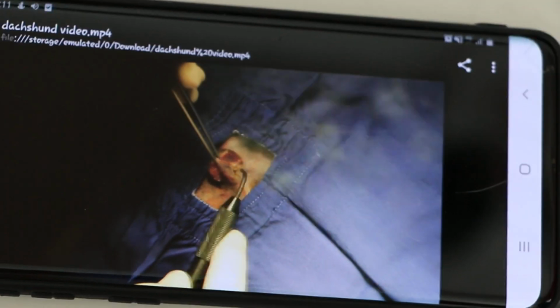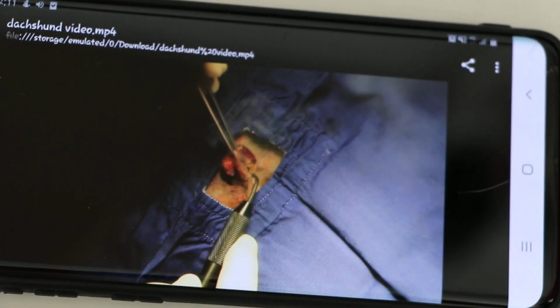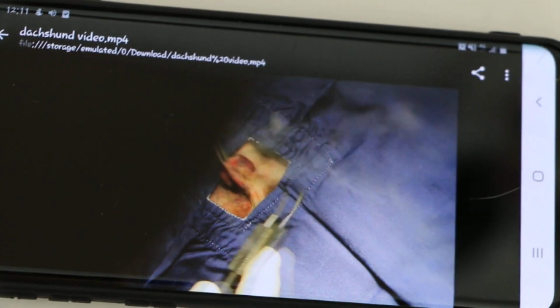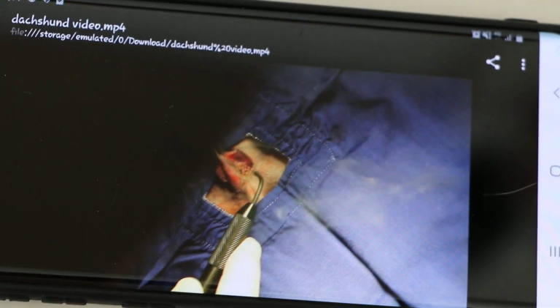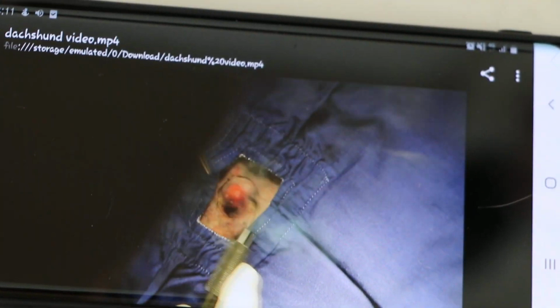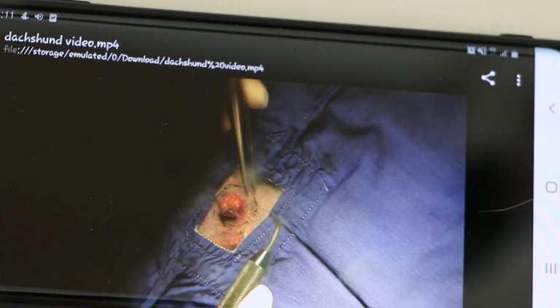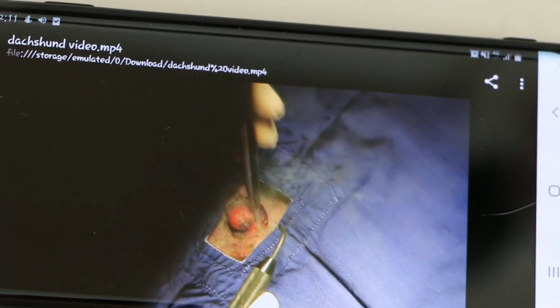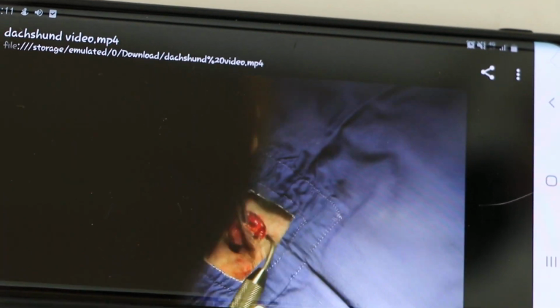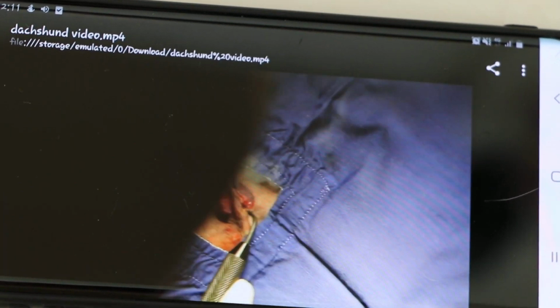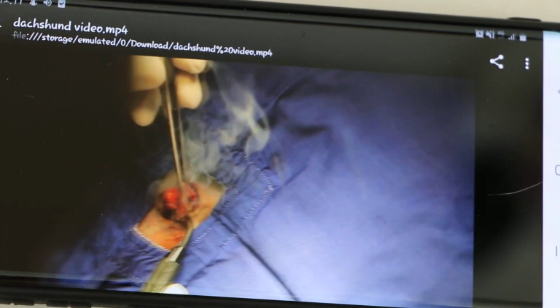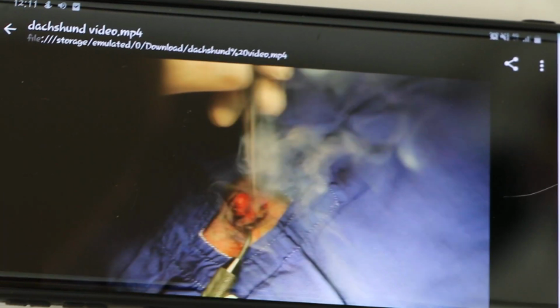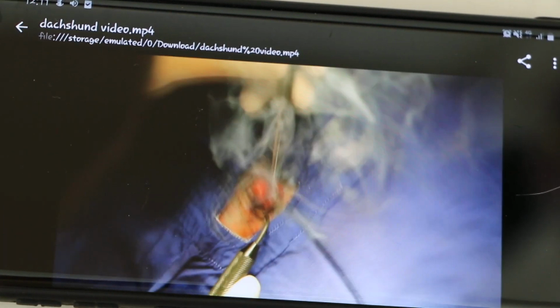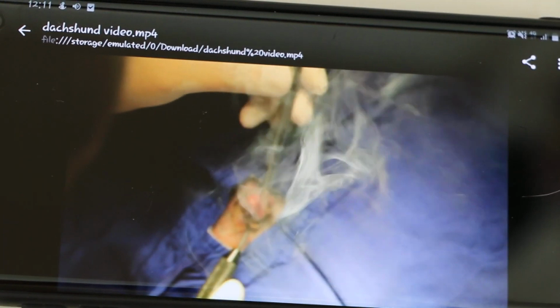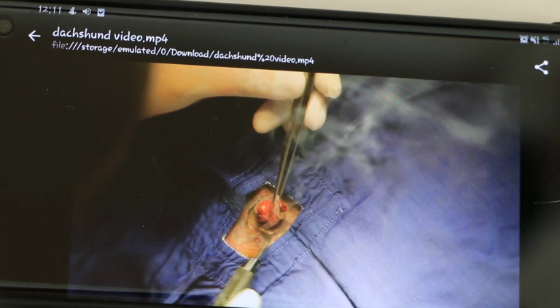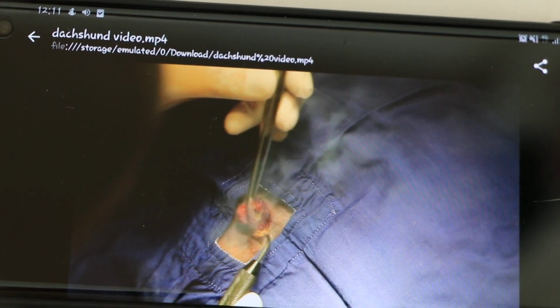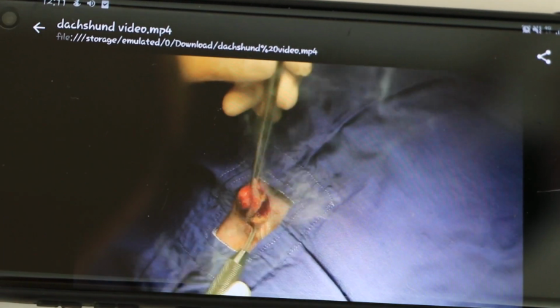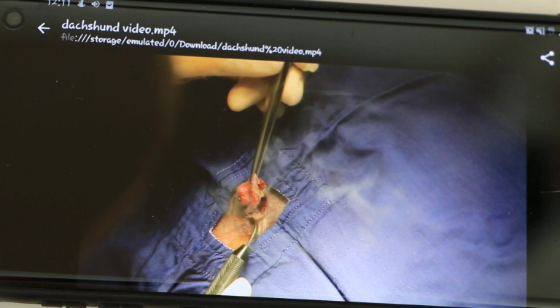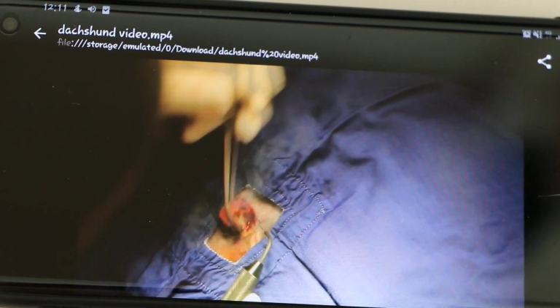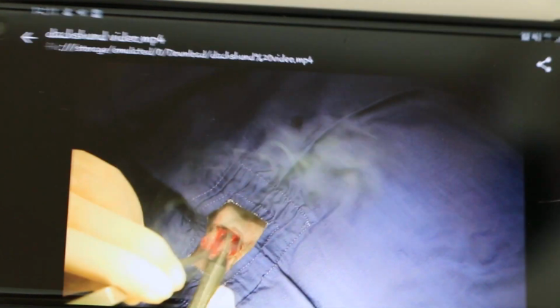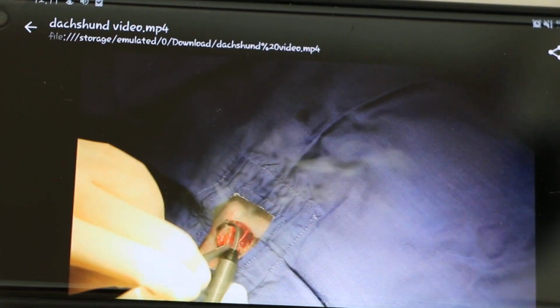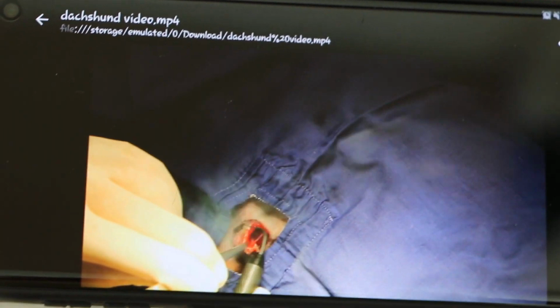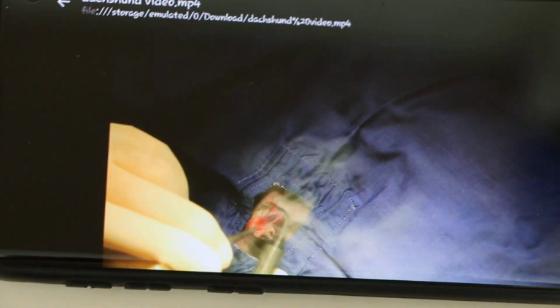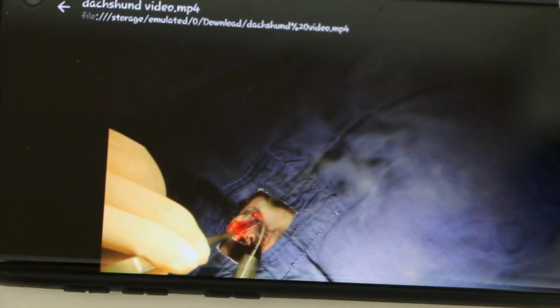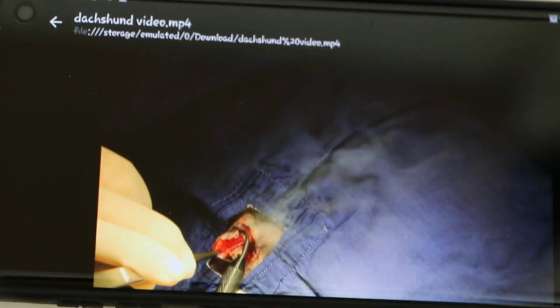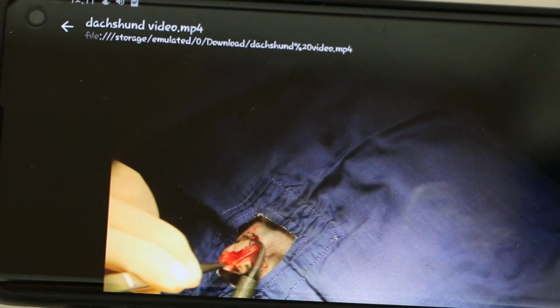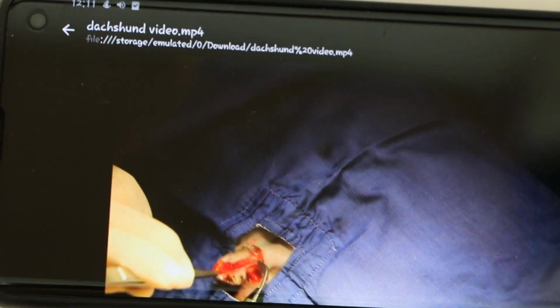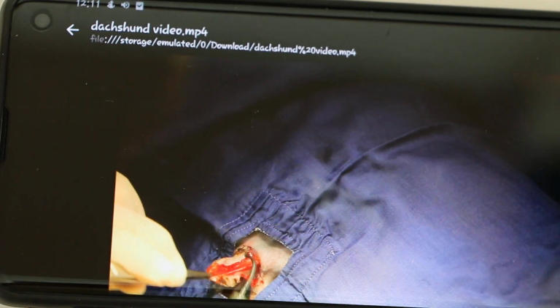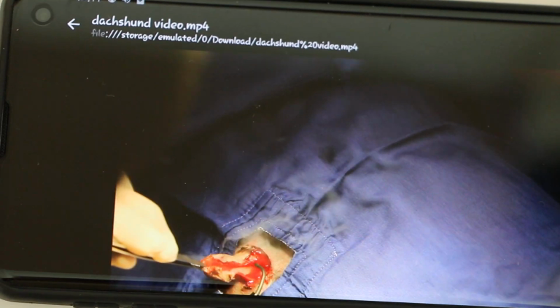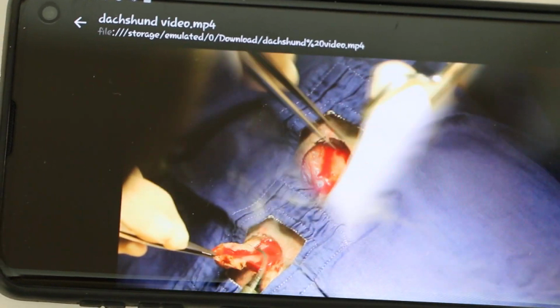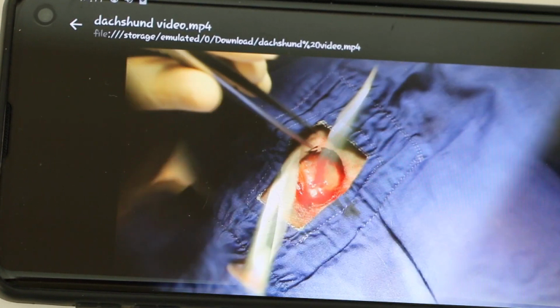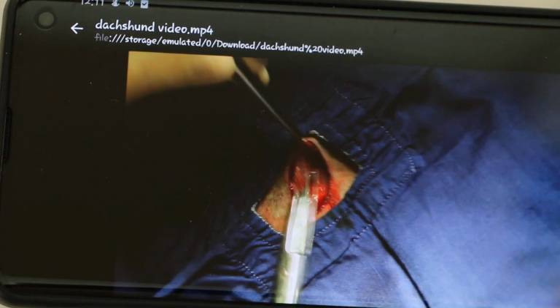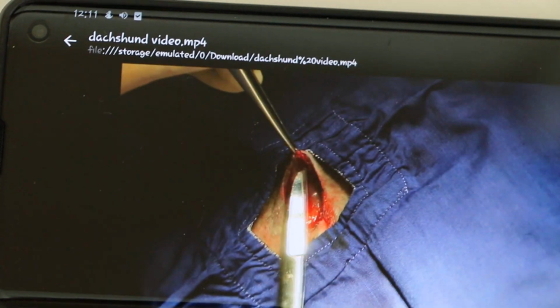The doctor used electrosurgery to cut the lump with a margin — approximately 1 cm away from the tumor — so that any tumor cells would be completely removed.